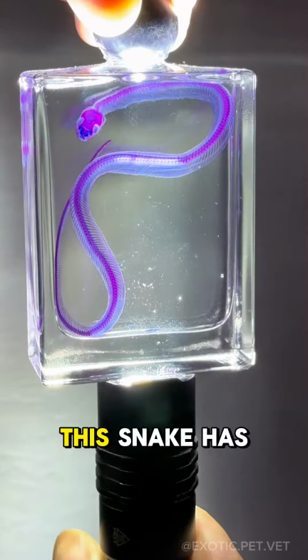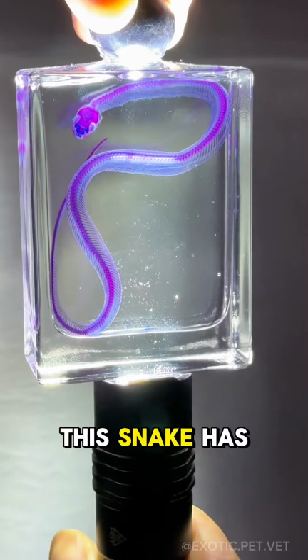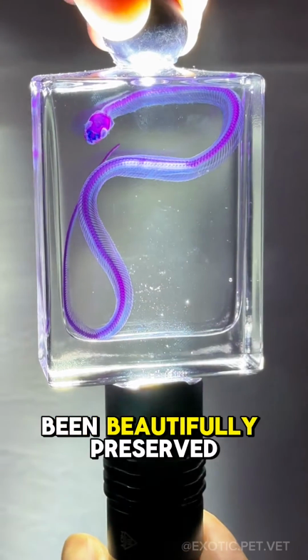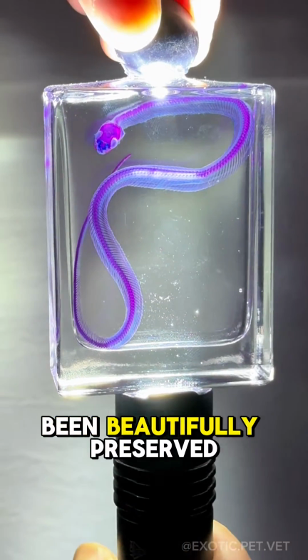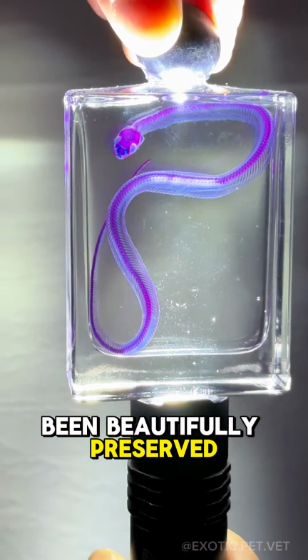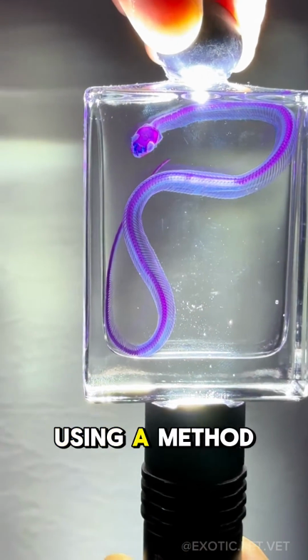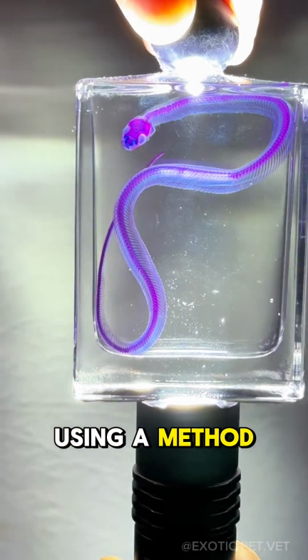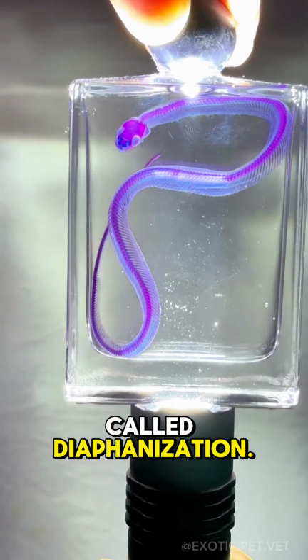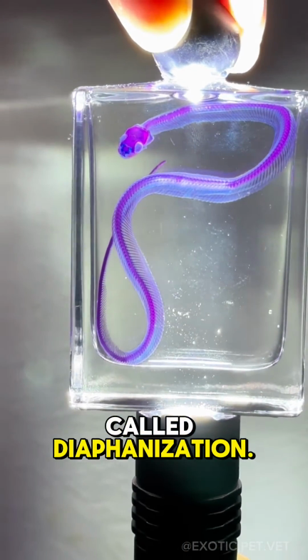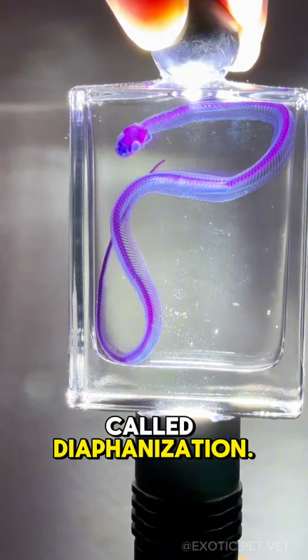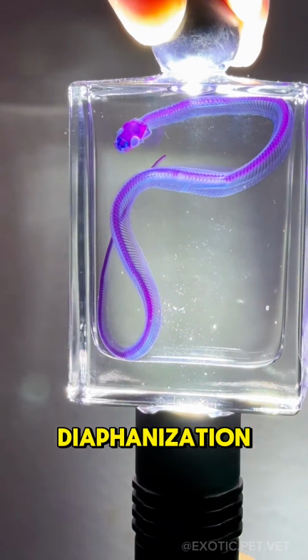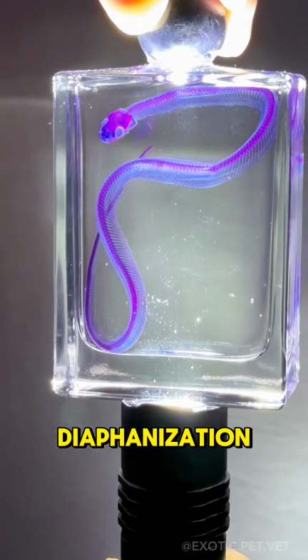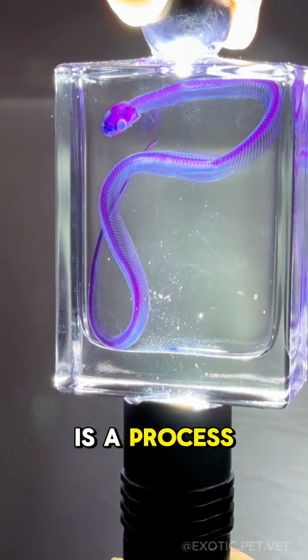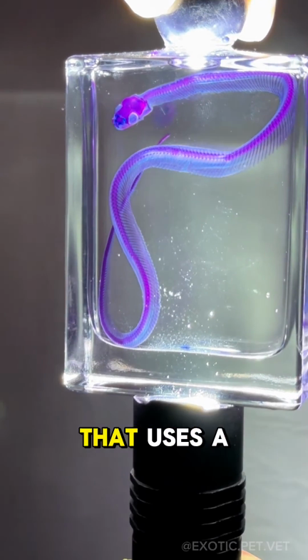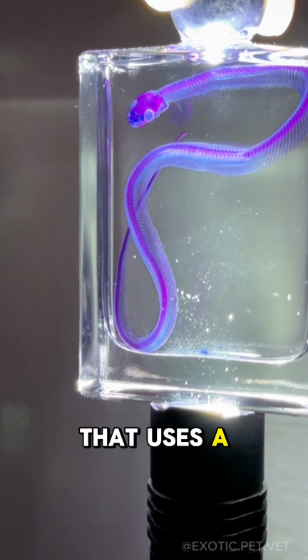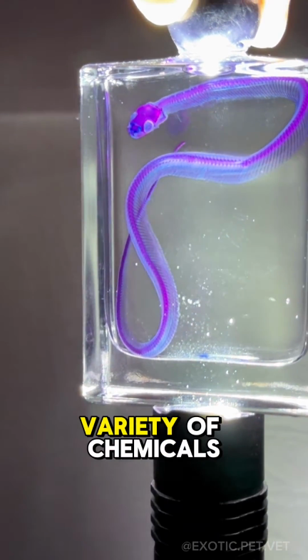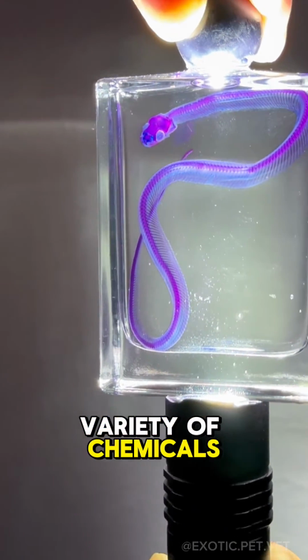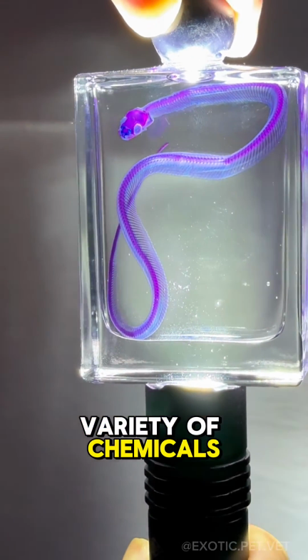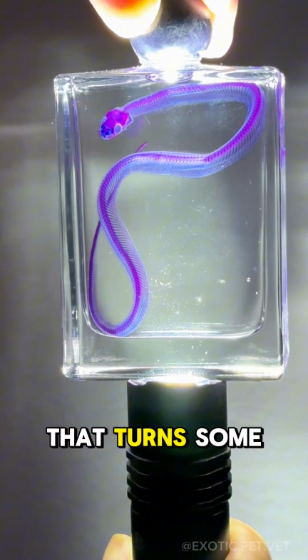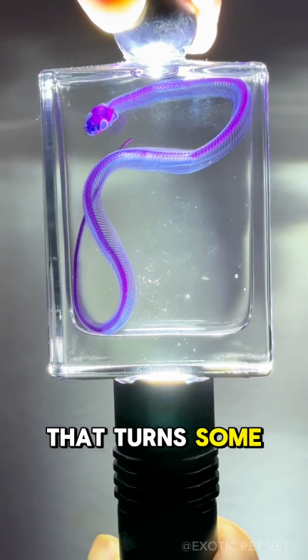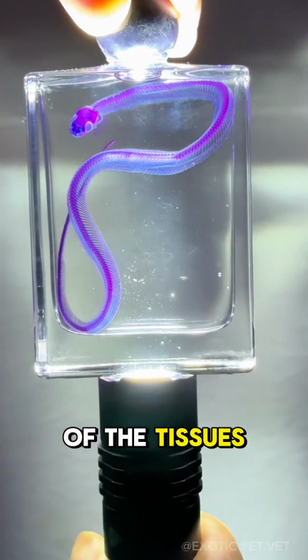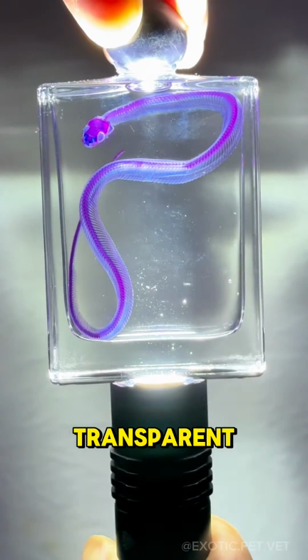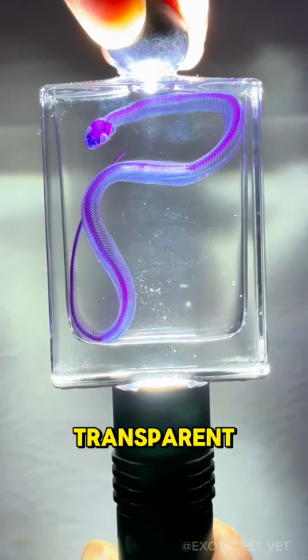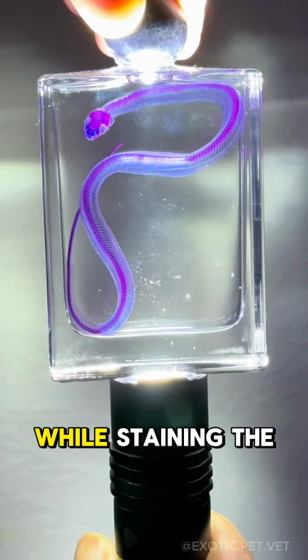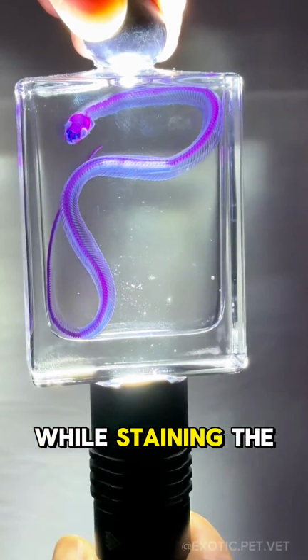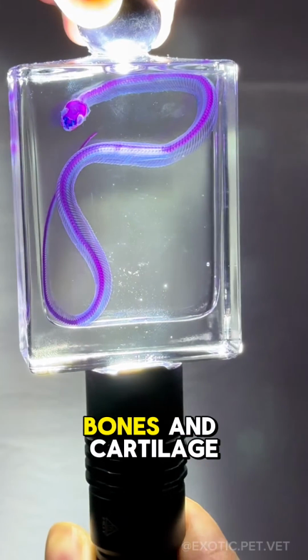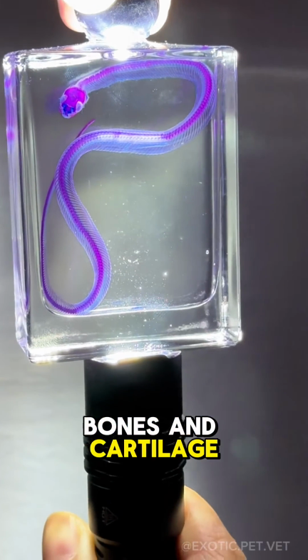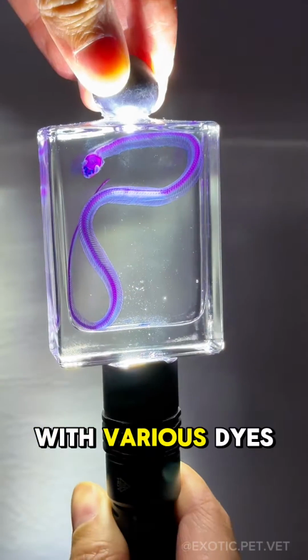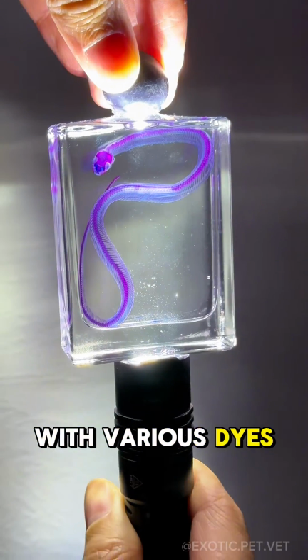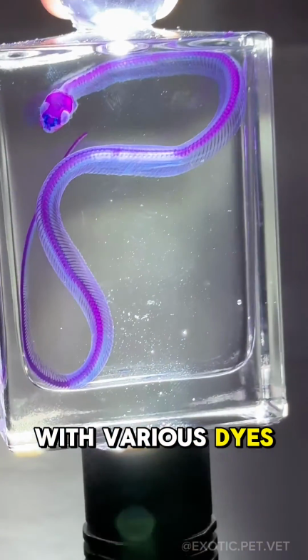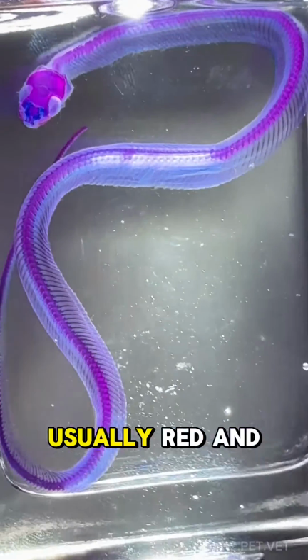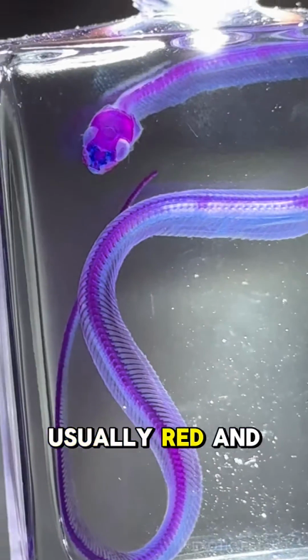This snake has been beautifully preserved using a method called diaphonization. Diaphonization is a process that uses a variety of chemicals that turns some of the tissues transparent while staining the bones and cartilage with various dyes, usually red and blue.